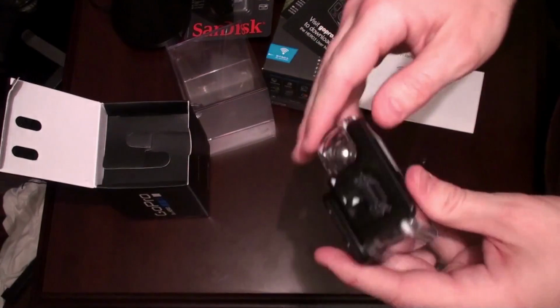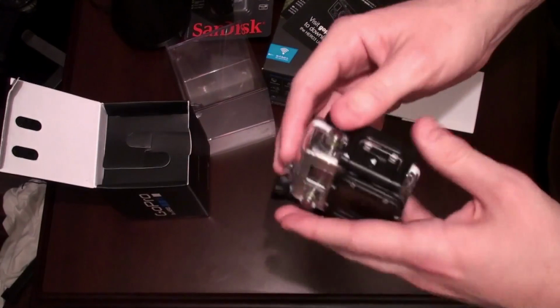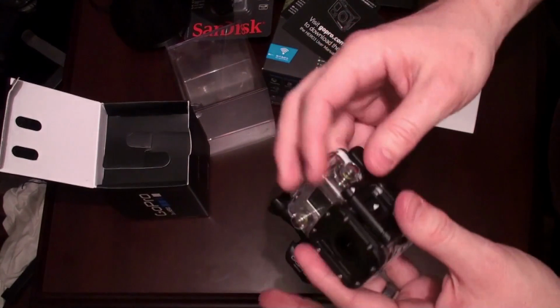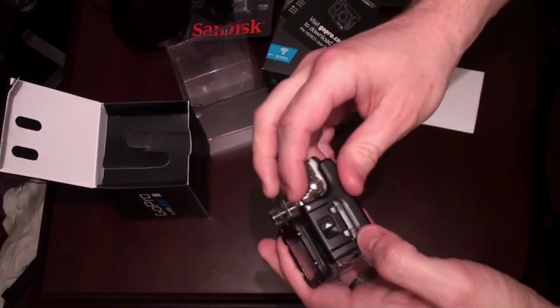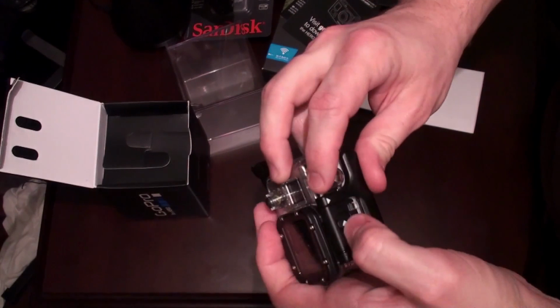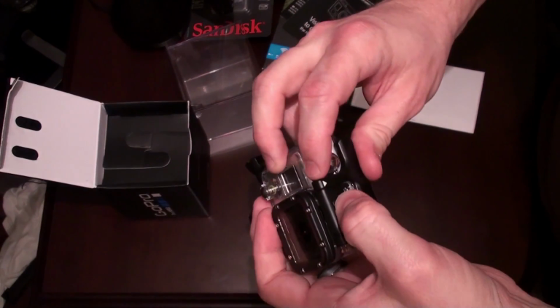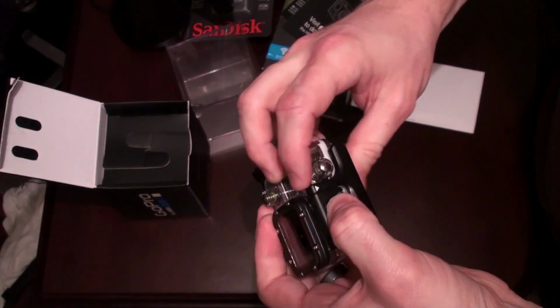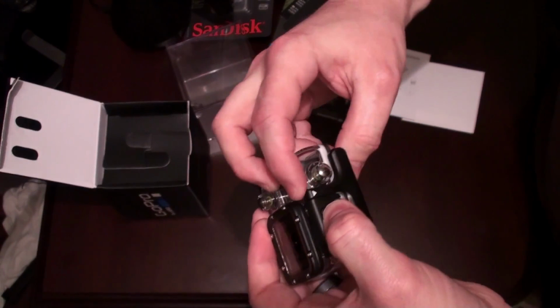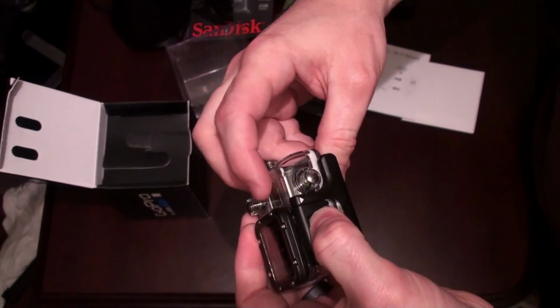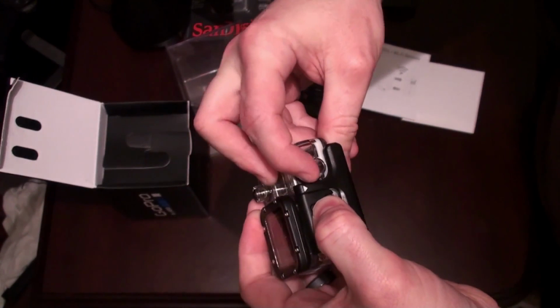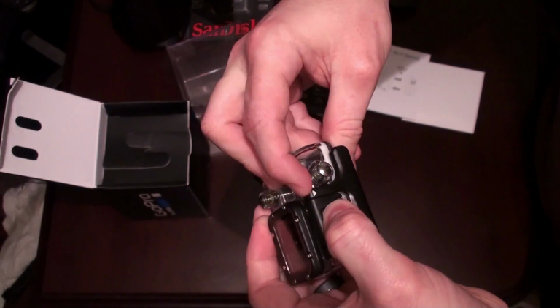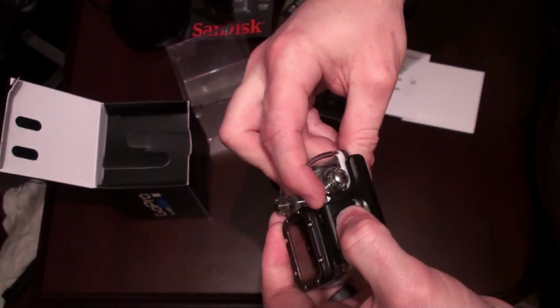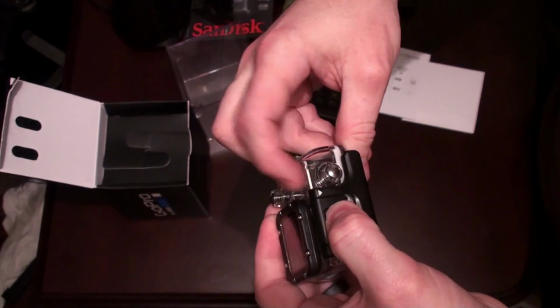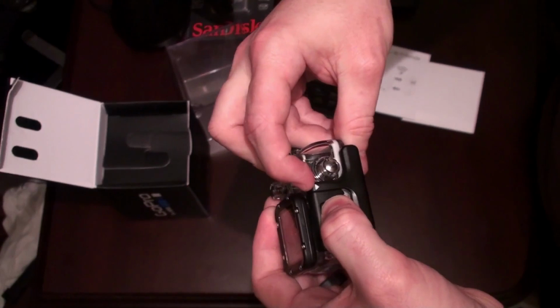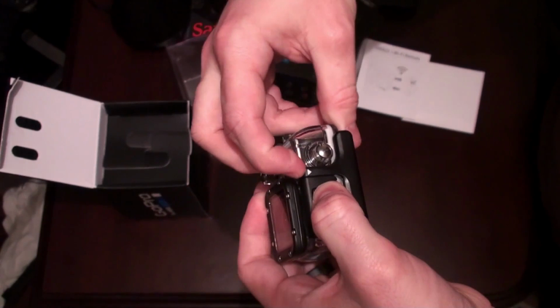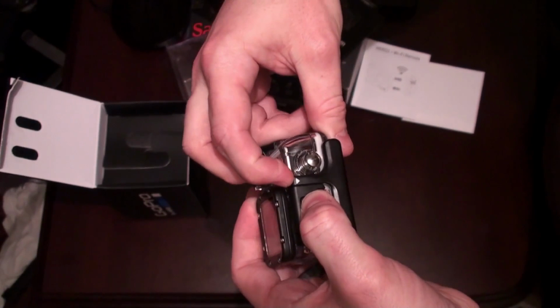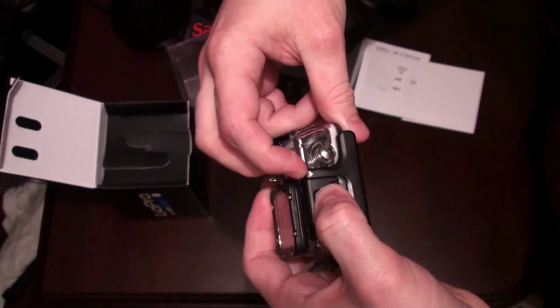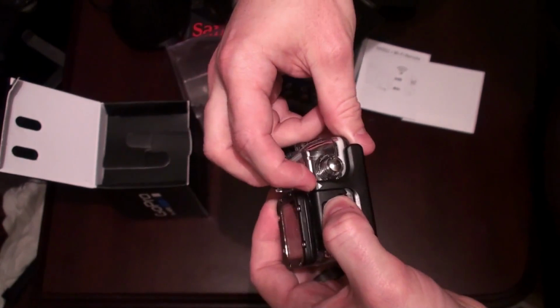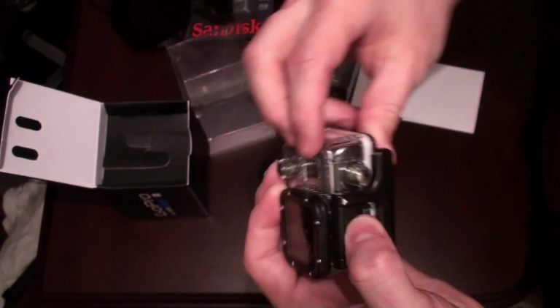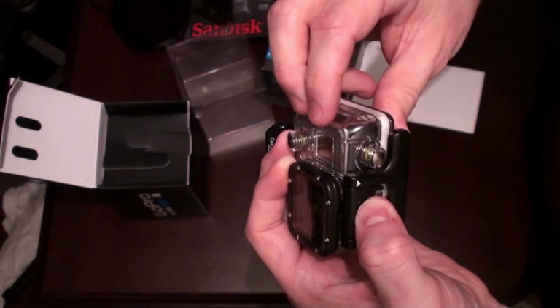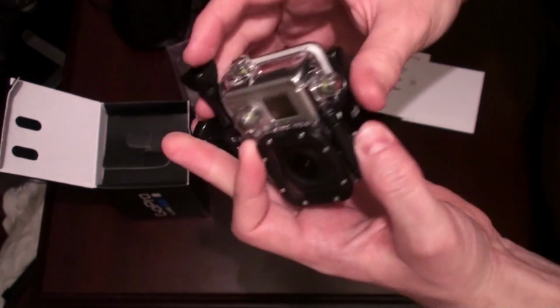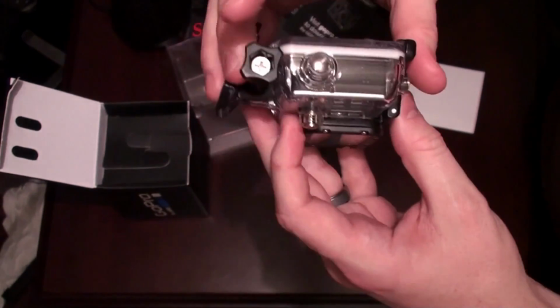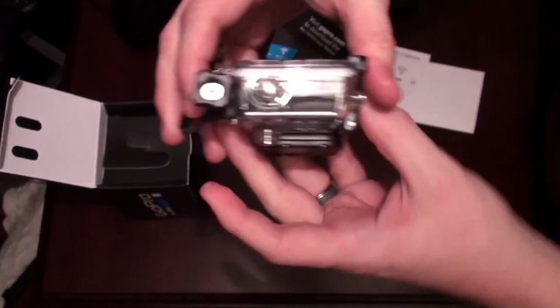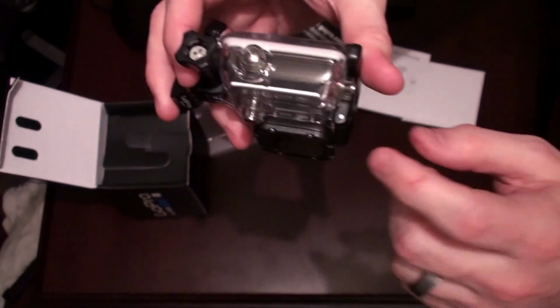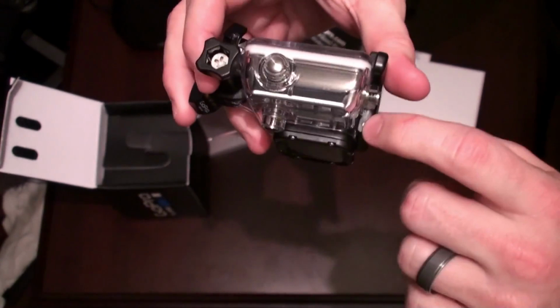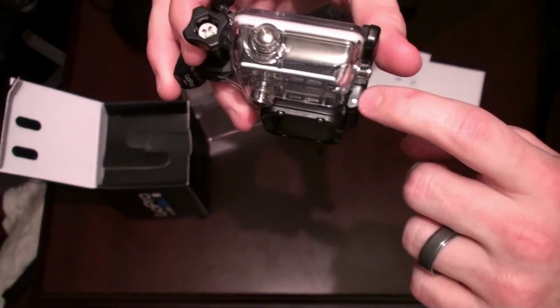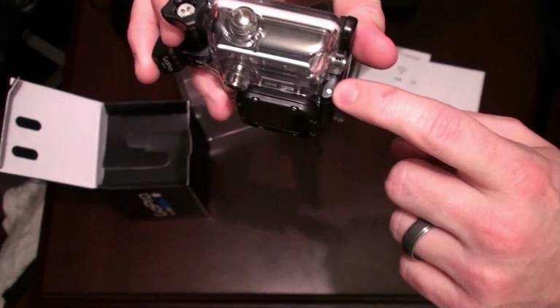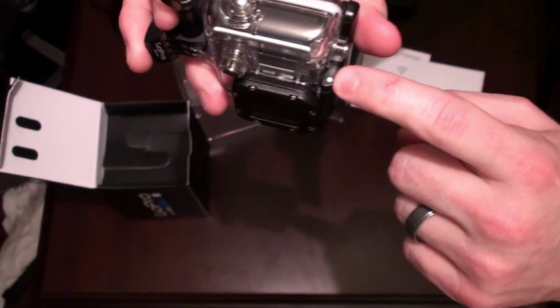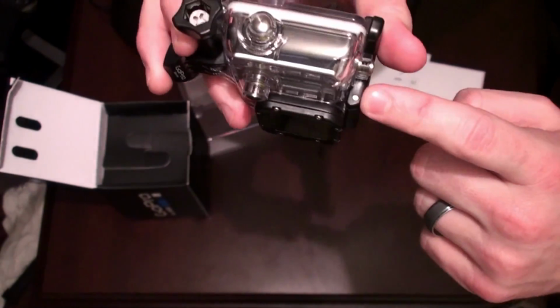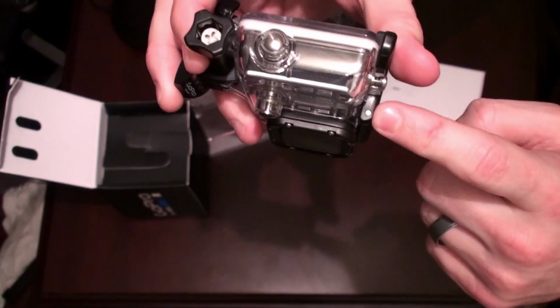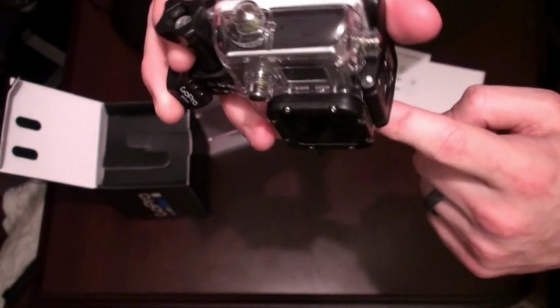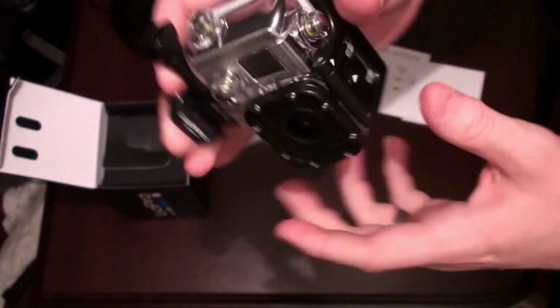So I then pushed this and tried to pull this forward — push this forward in the direction of that arrow — and that didn't work because there's a rod there going through the entire thing.